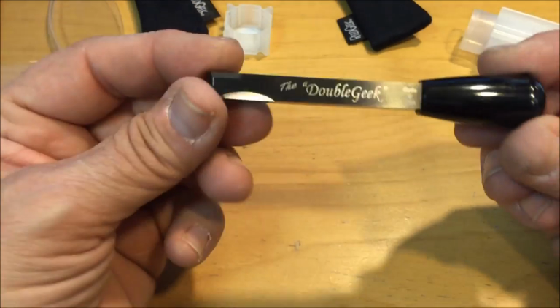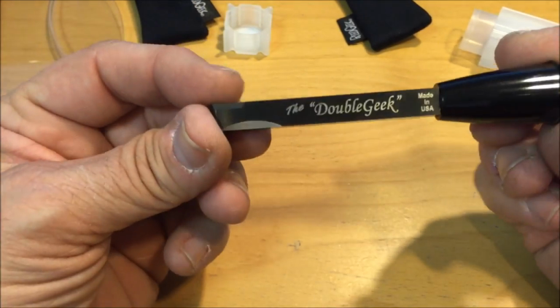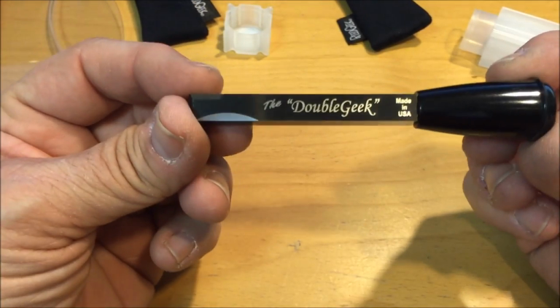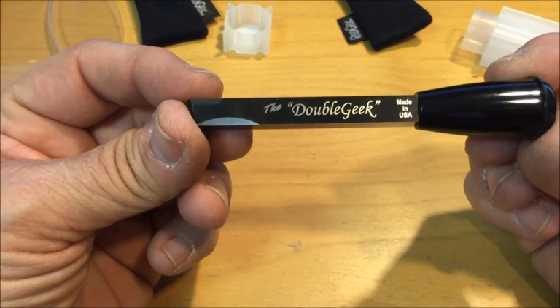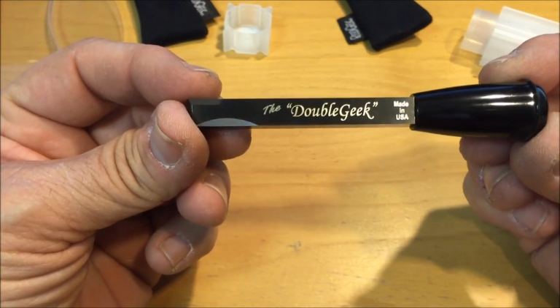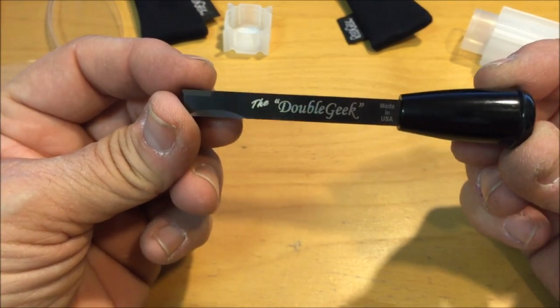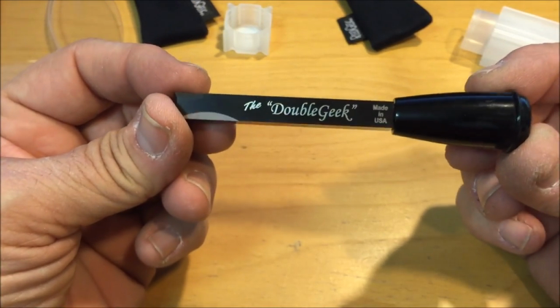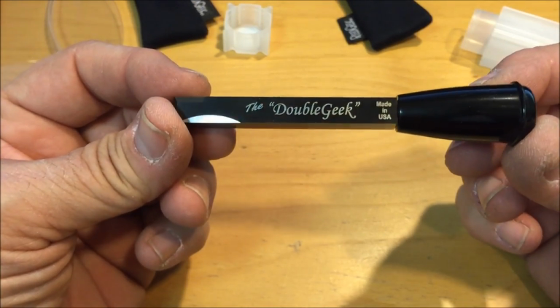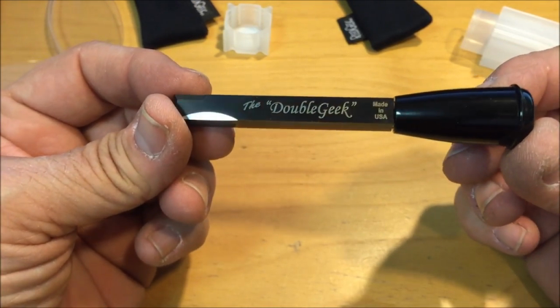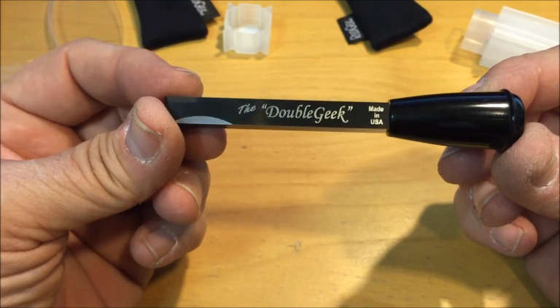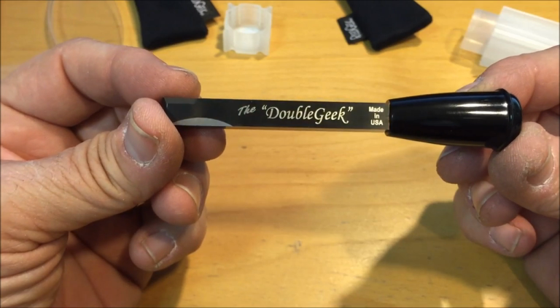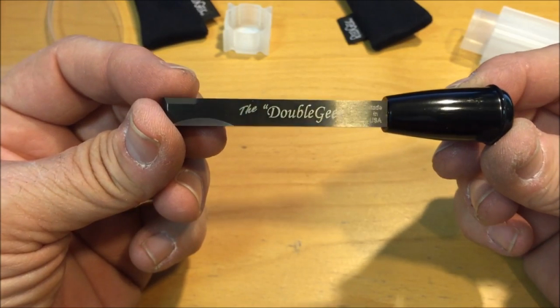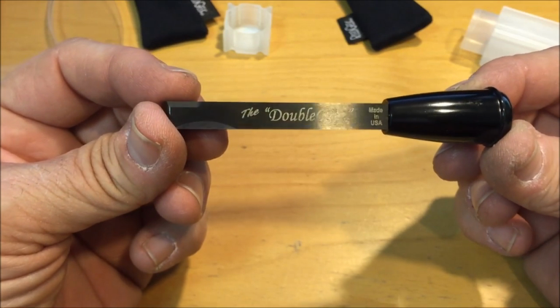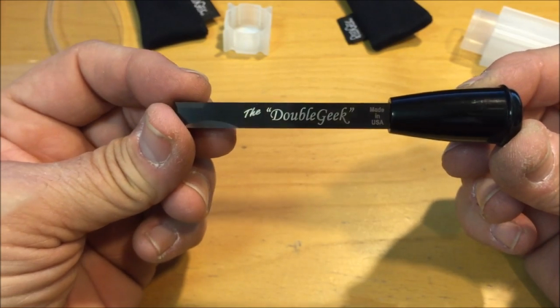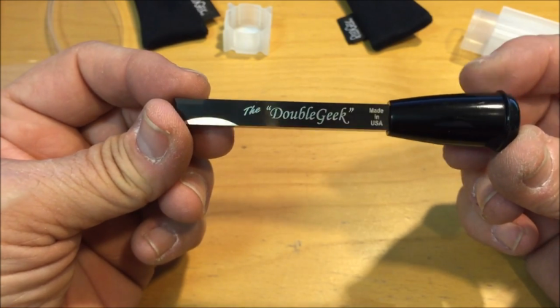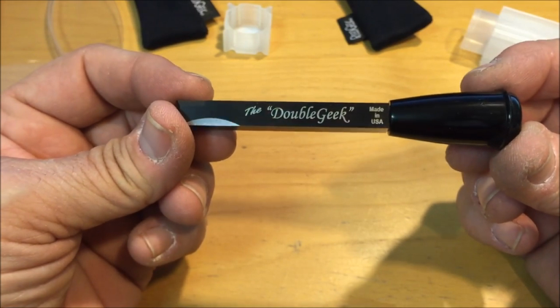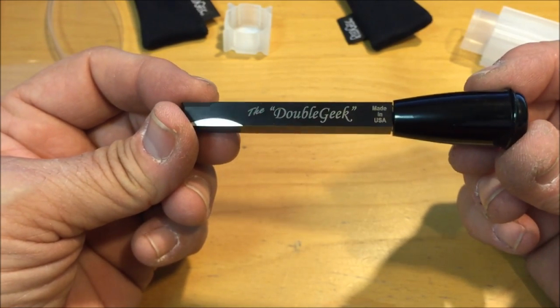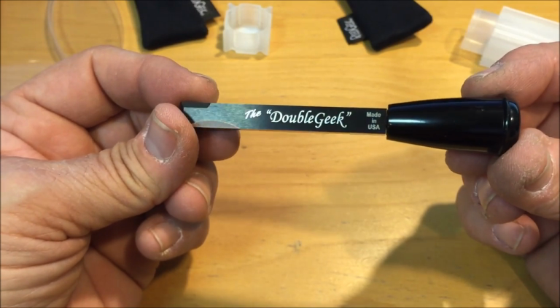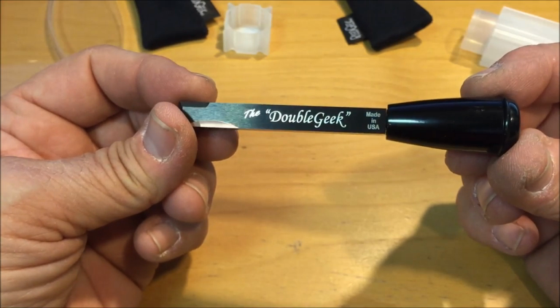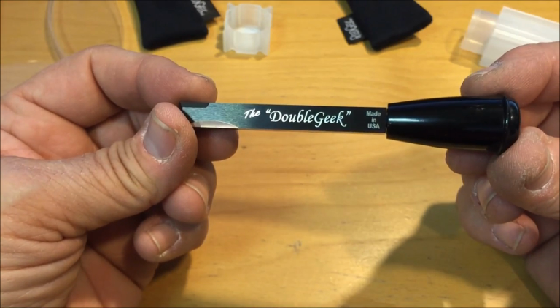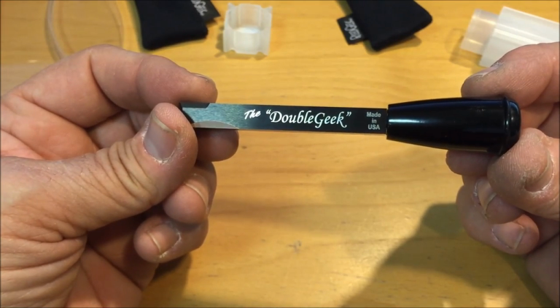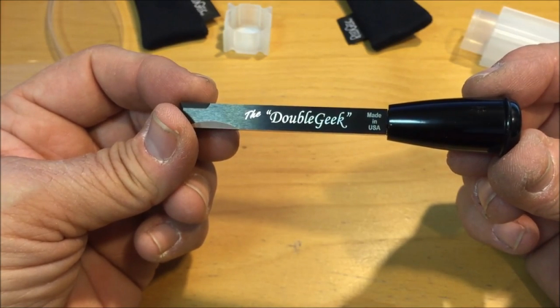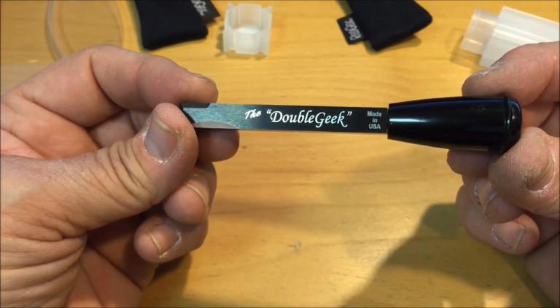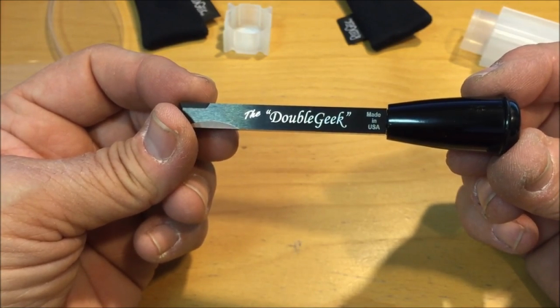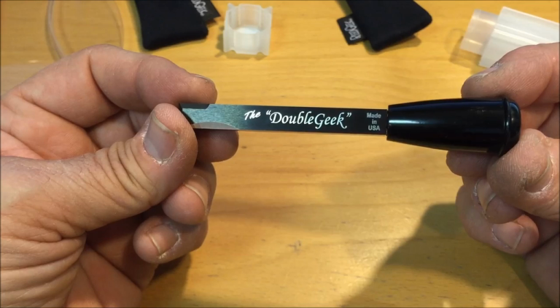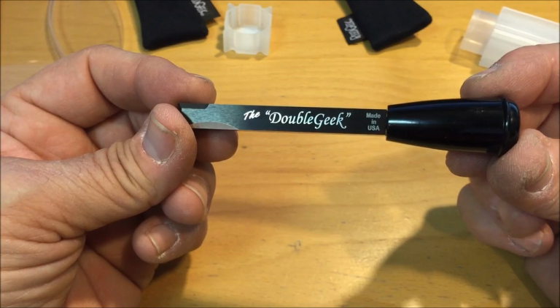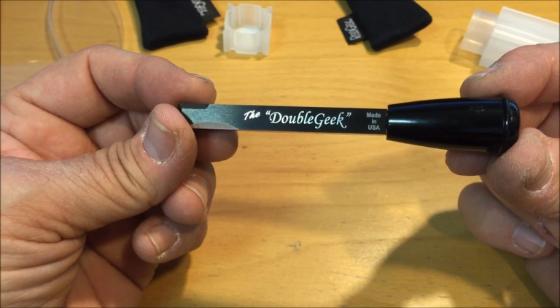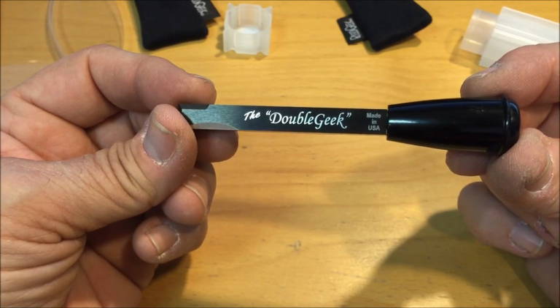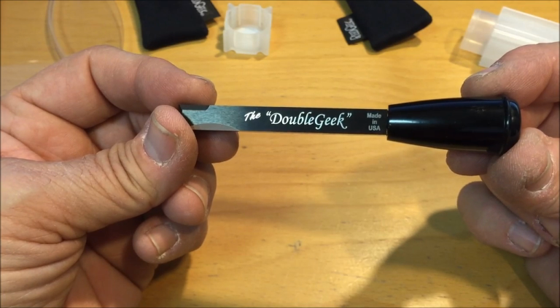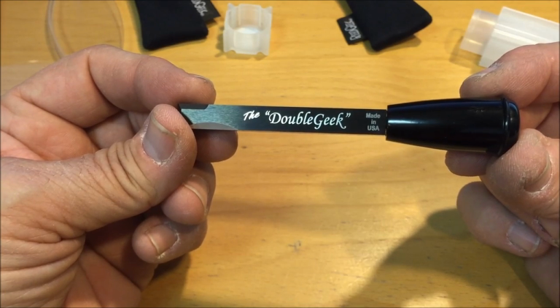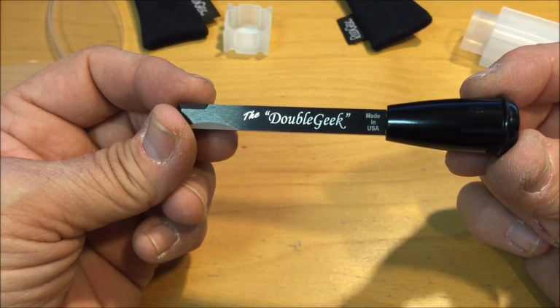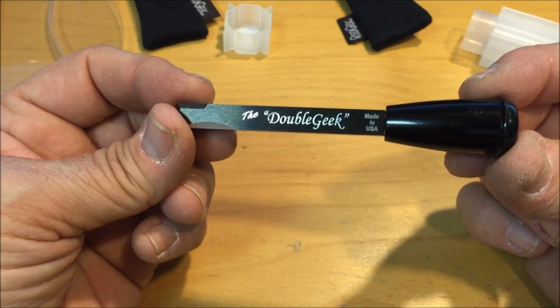The Double Geek. We like it here at Charles Double Reed Company, and I think you might like it too. Thanks. I'm Brian Charles for Charles Double Reeds.